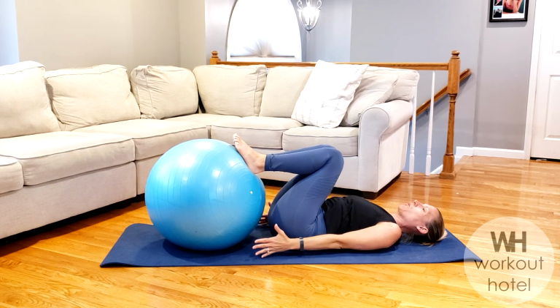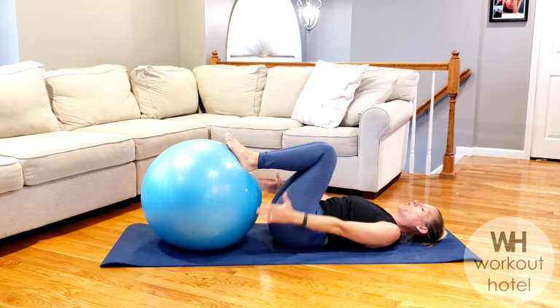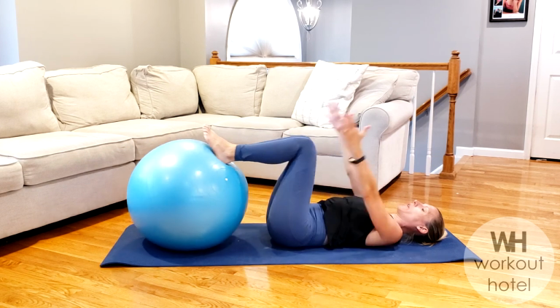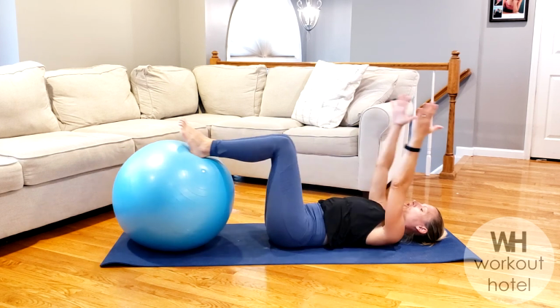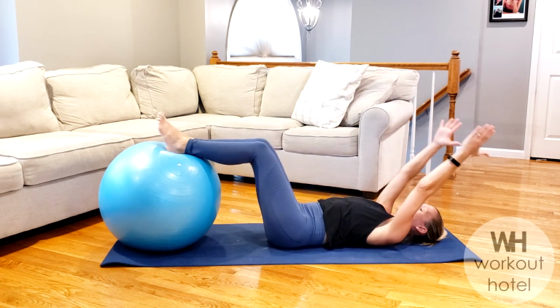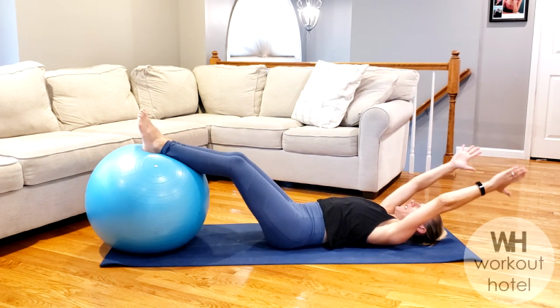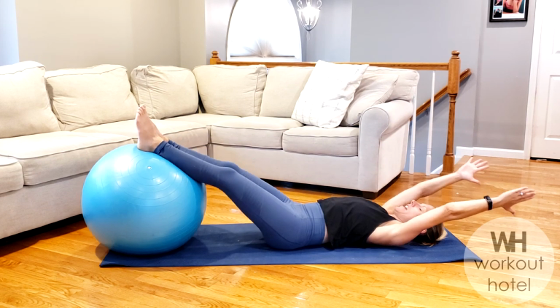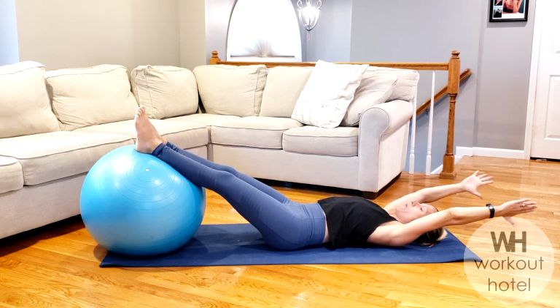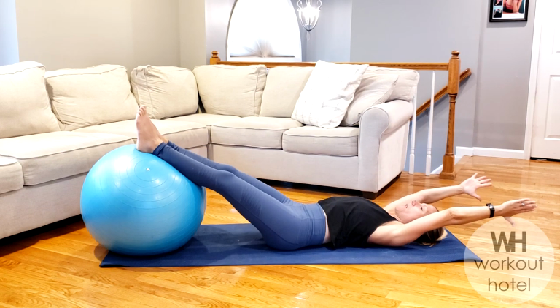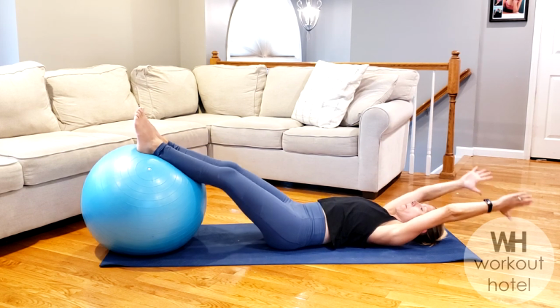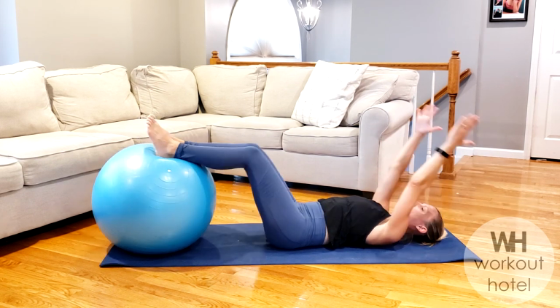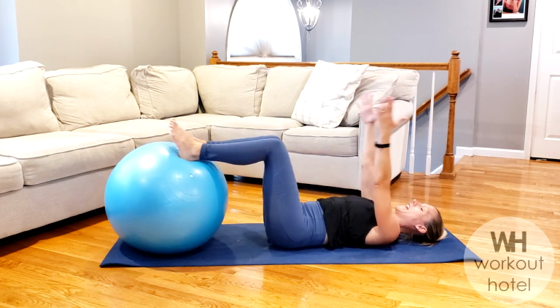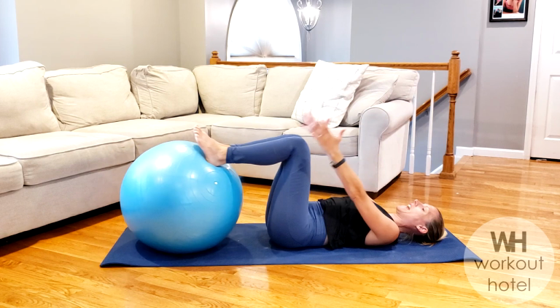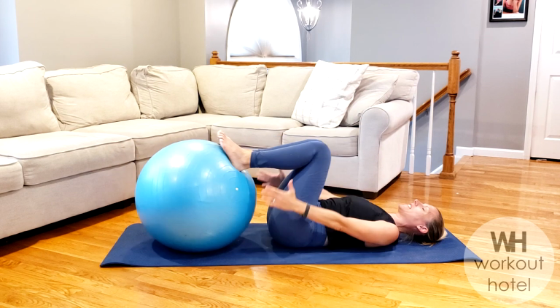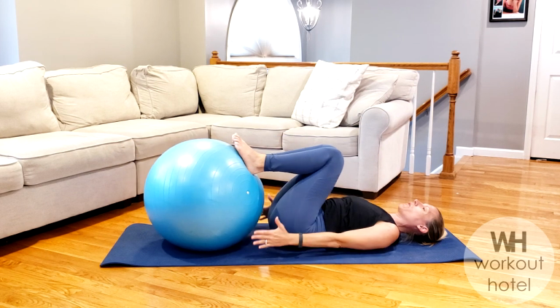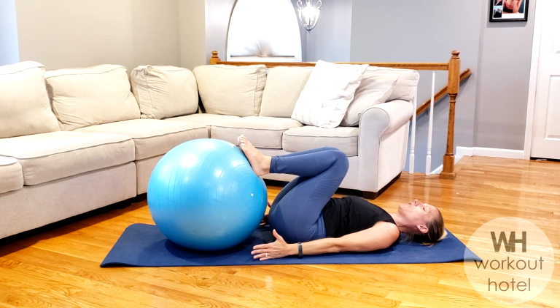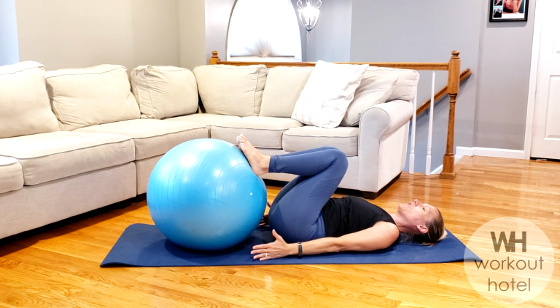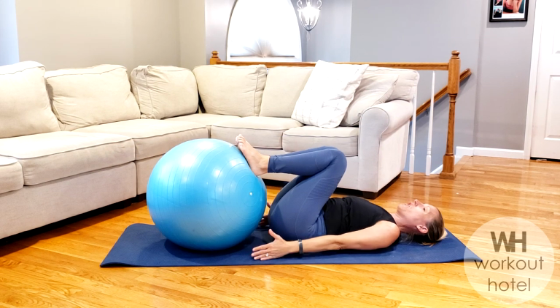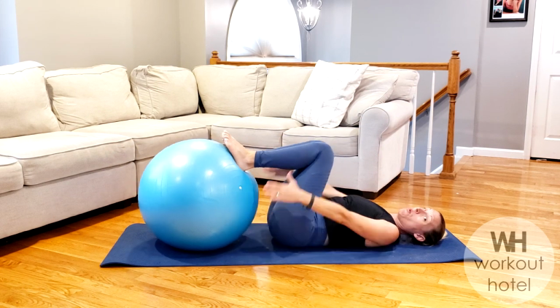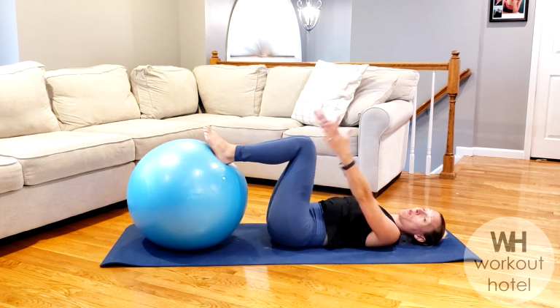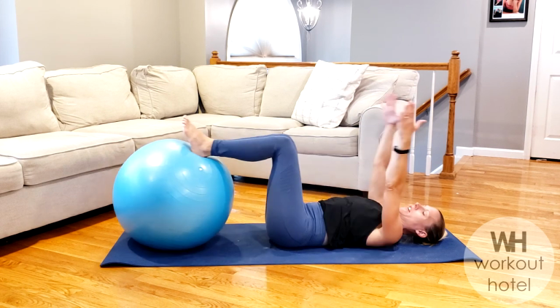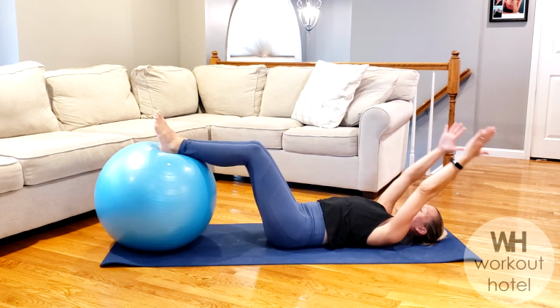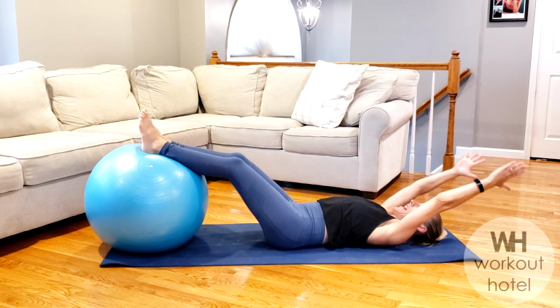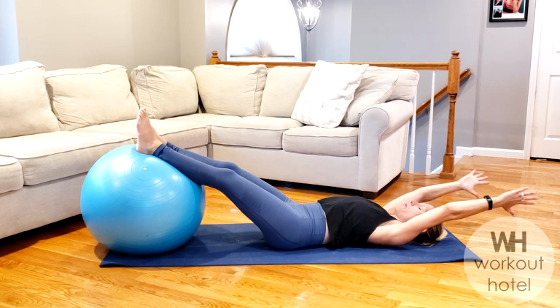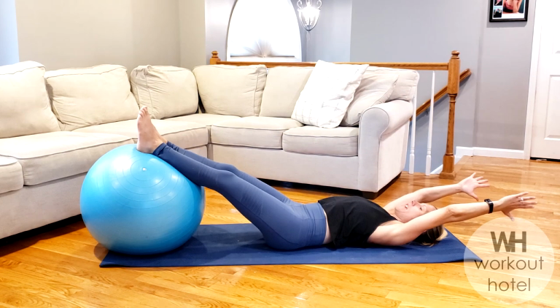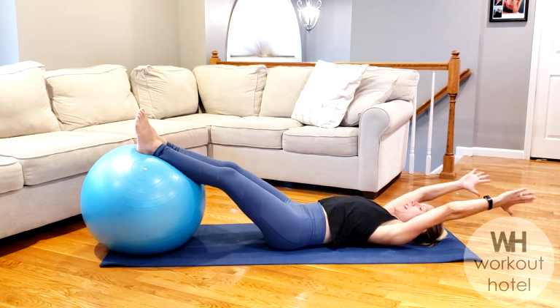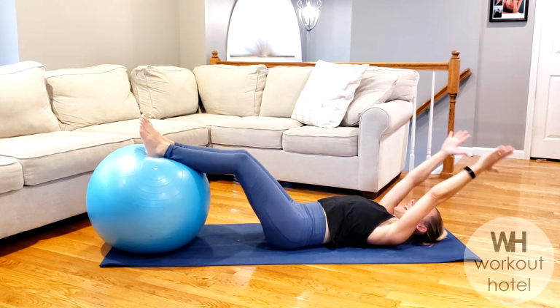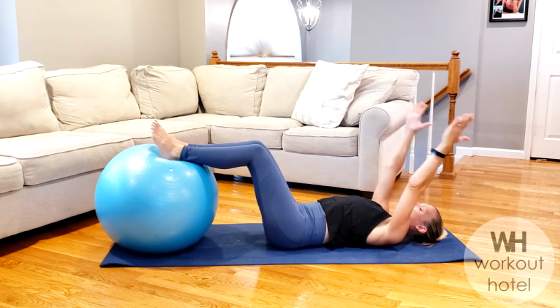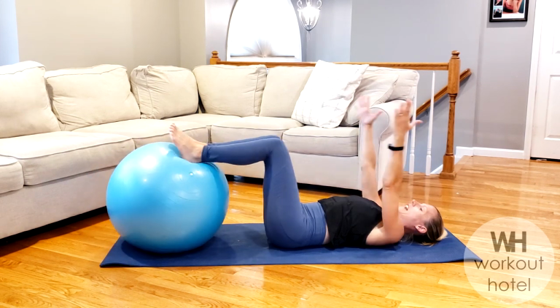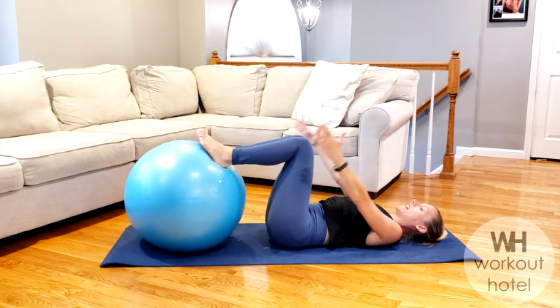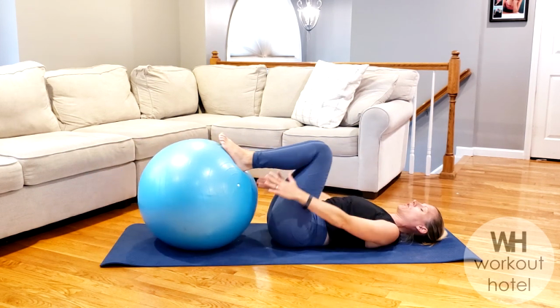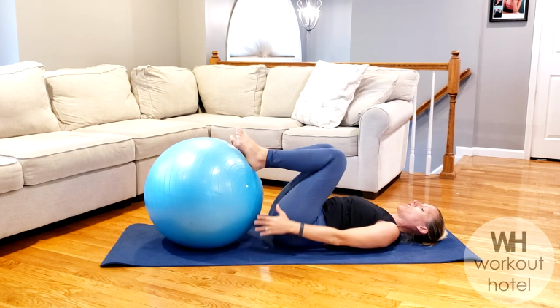Let's go two more — we're going to change this. Inhale away, and exhale return. One more here. Inhale away, and exhale to return.